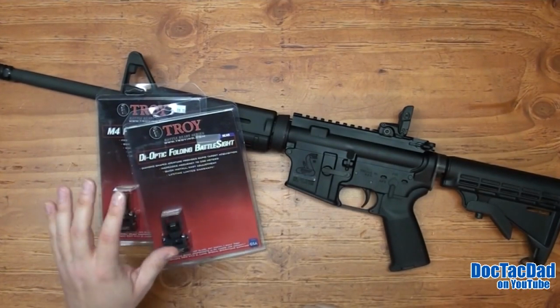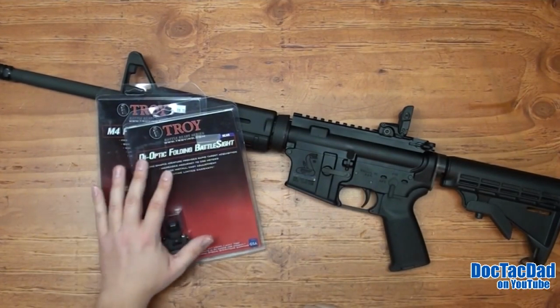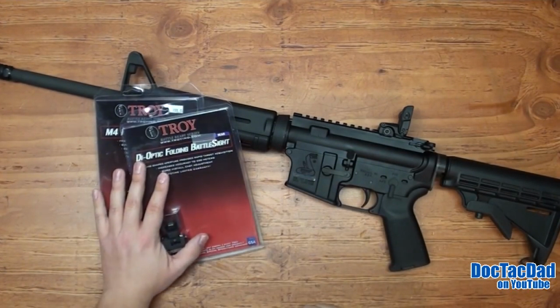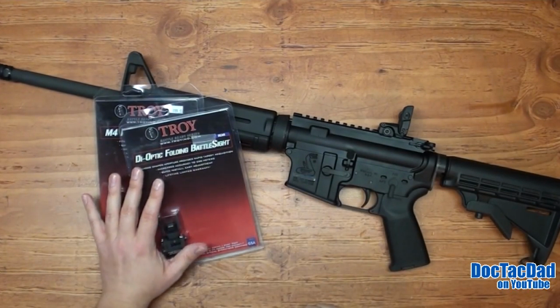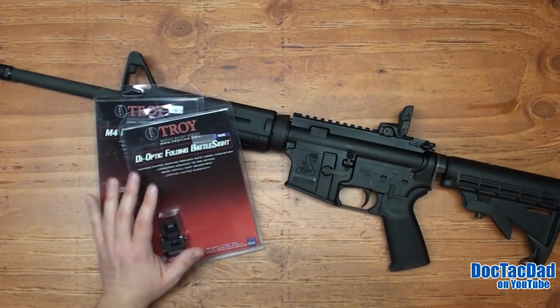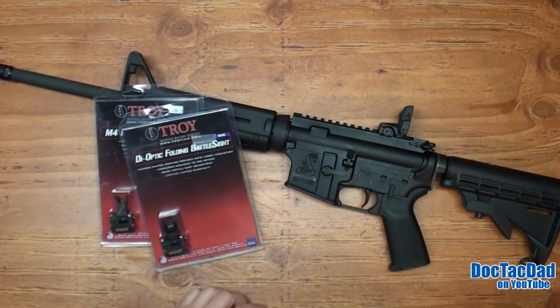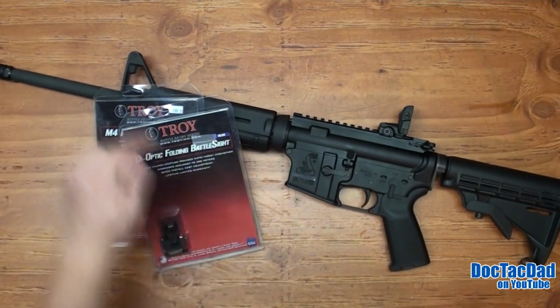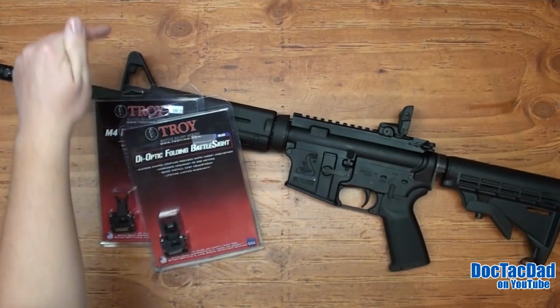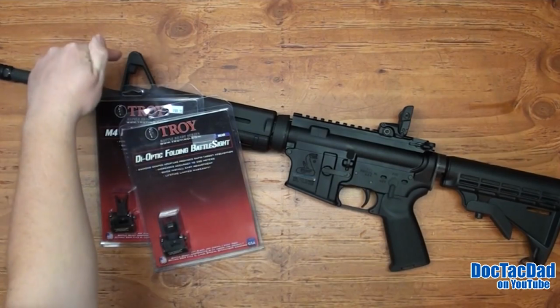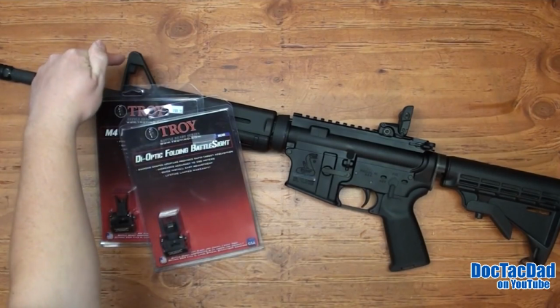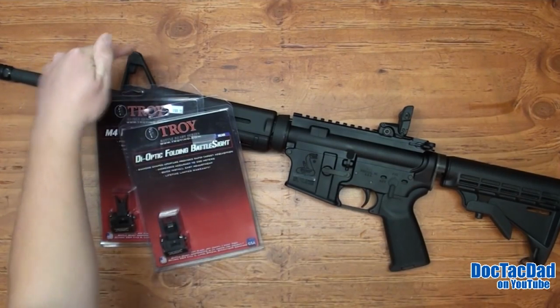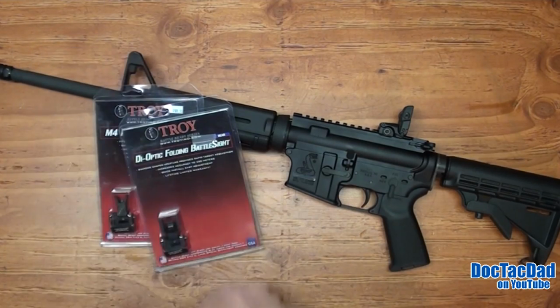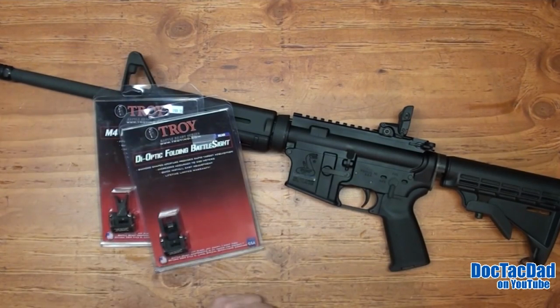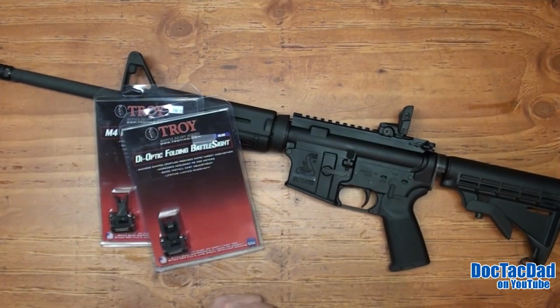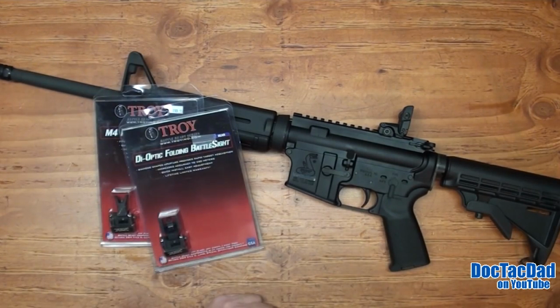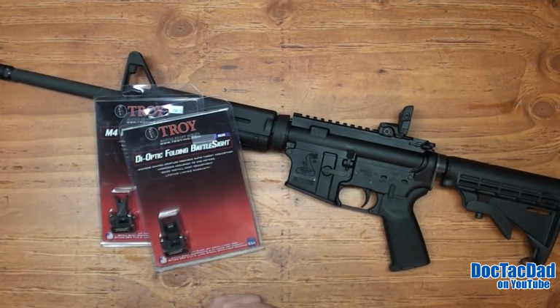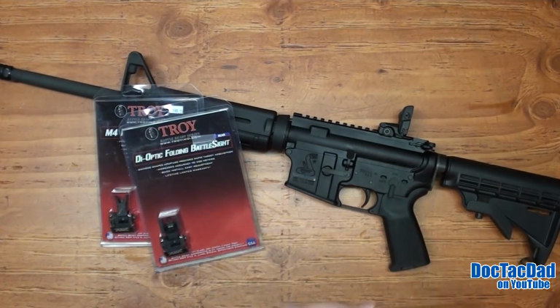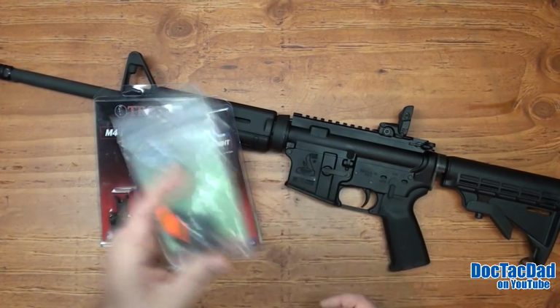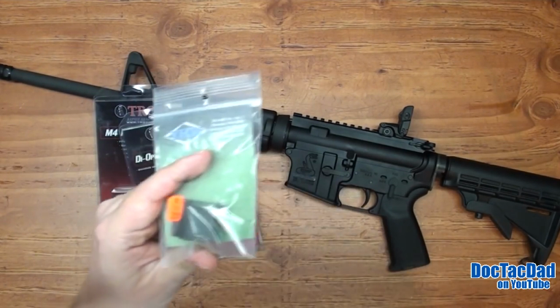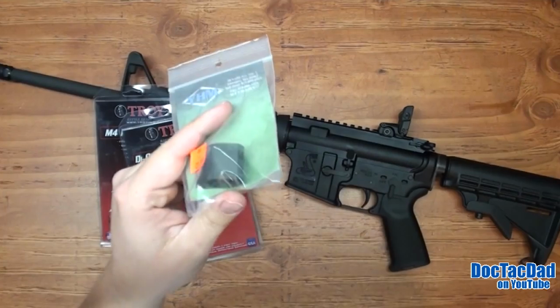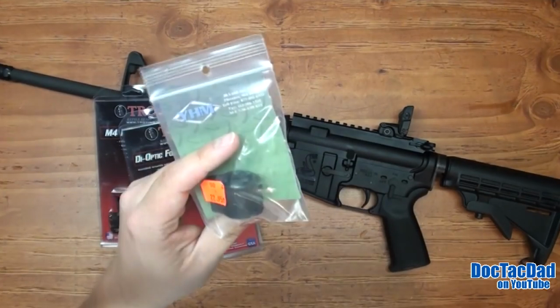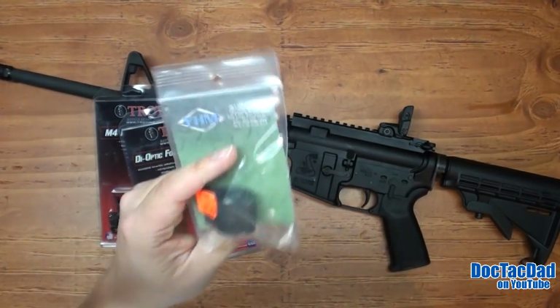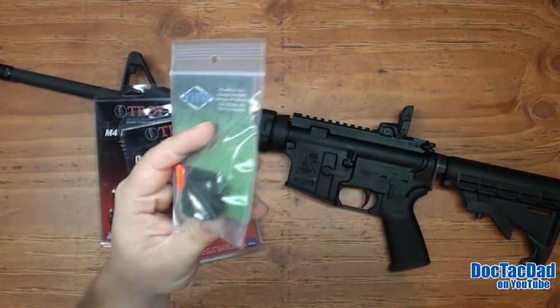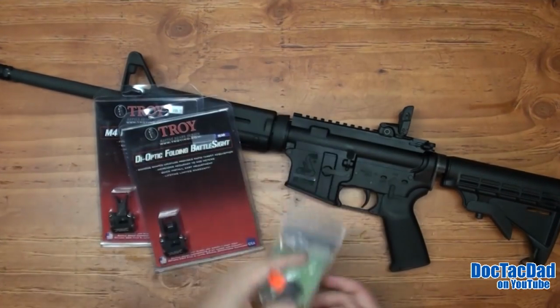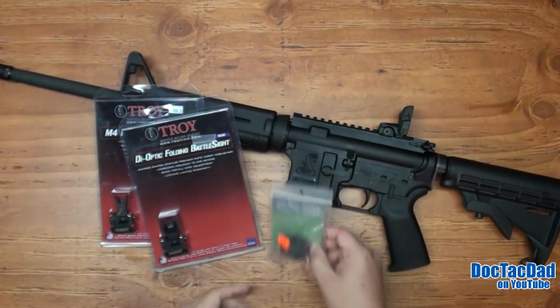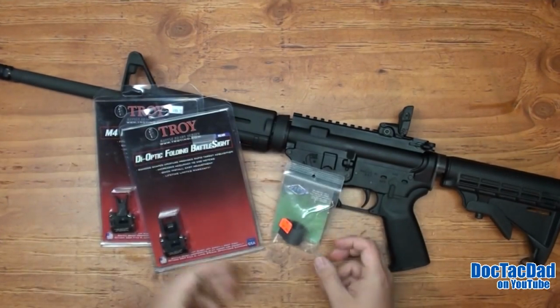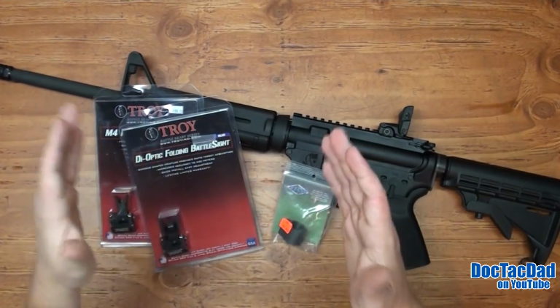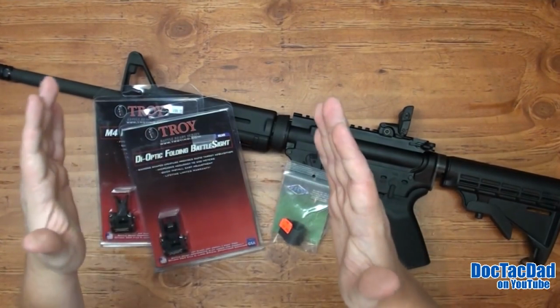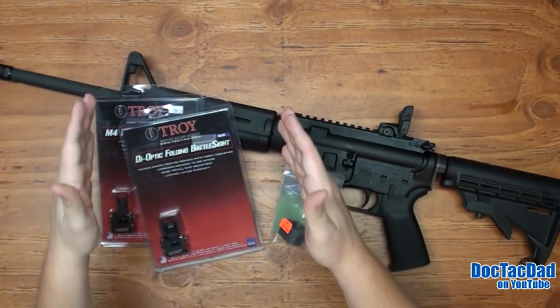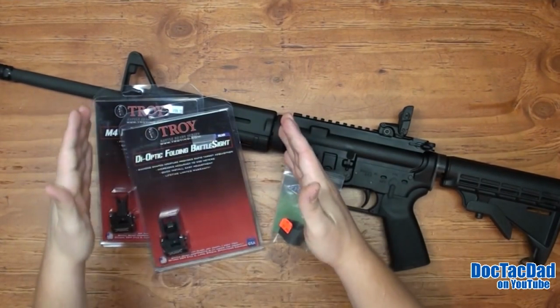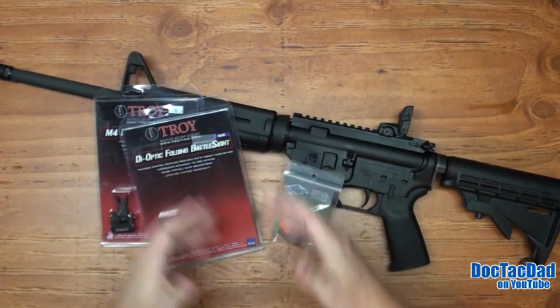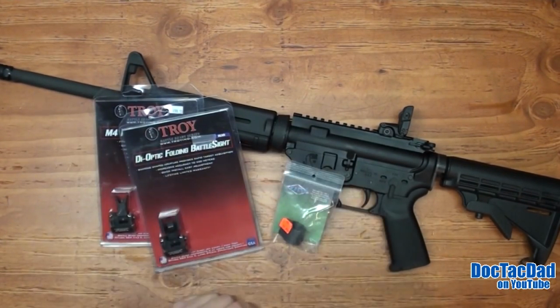So we're going to be adding some new sights, which means we're going to be losing the triangle sight on the front here. We're also going to be adding a low profile gas block because we're going to be free floating this barrel — that's one of the first things we're going to be doing to it.